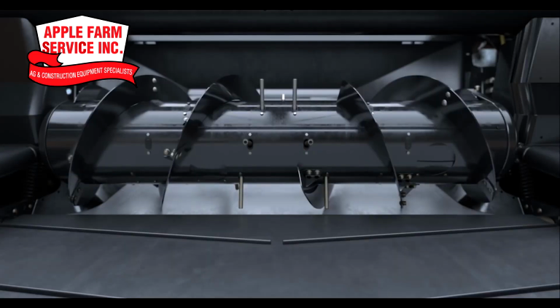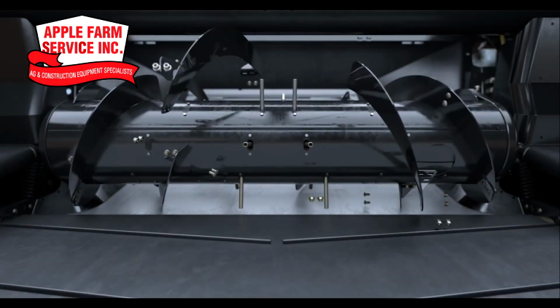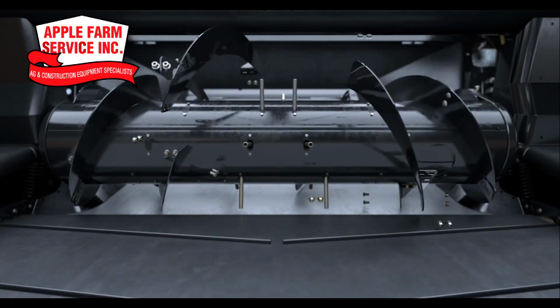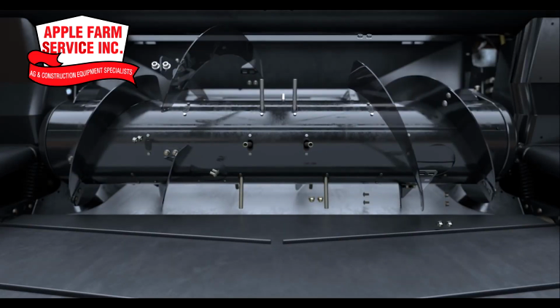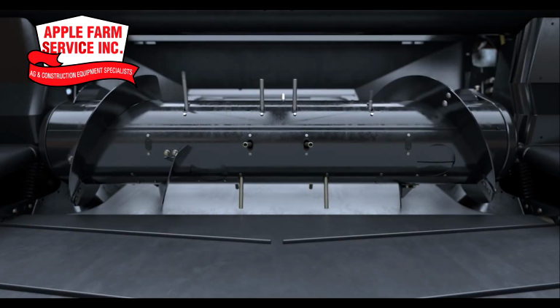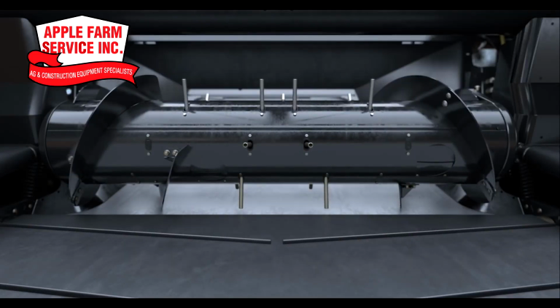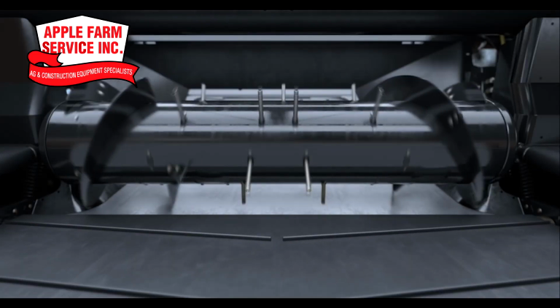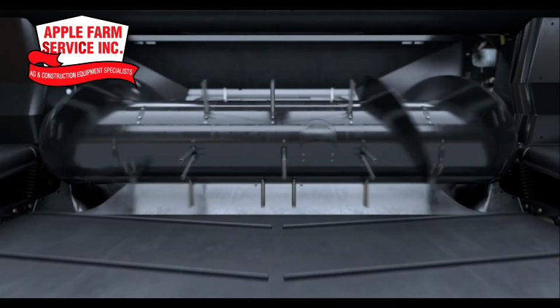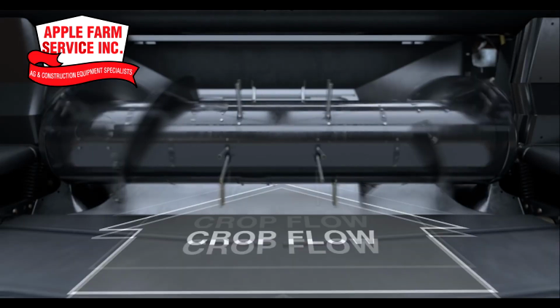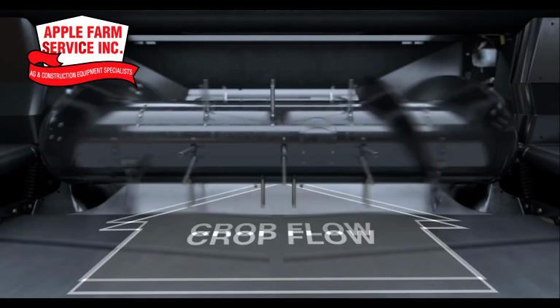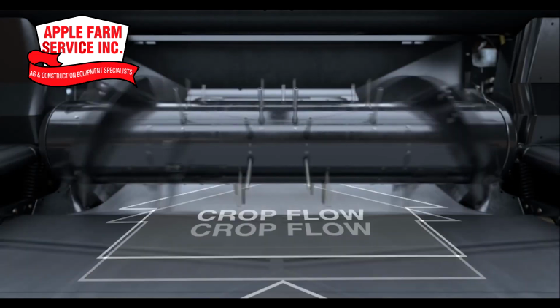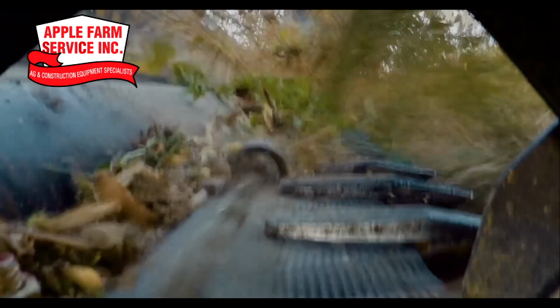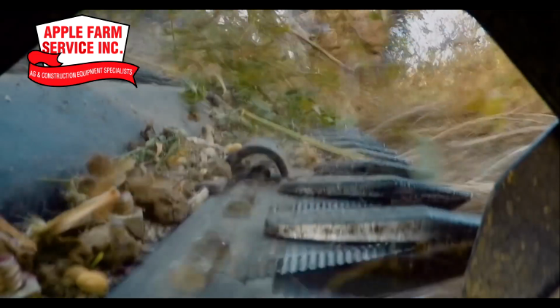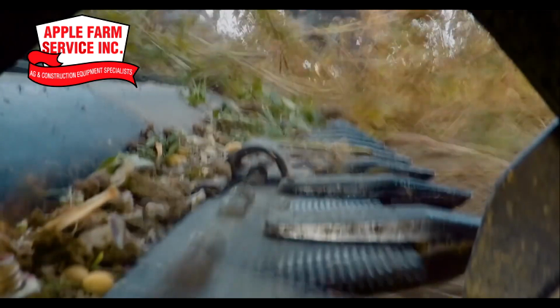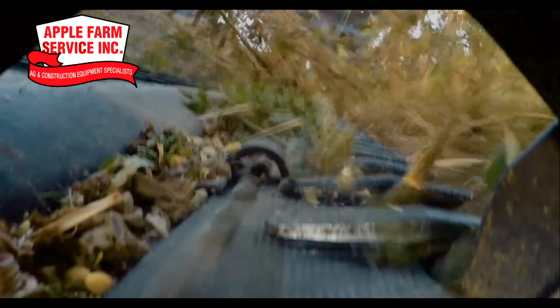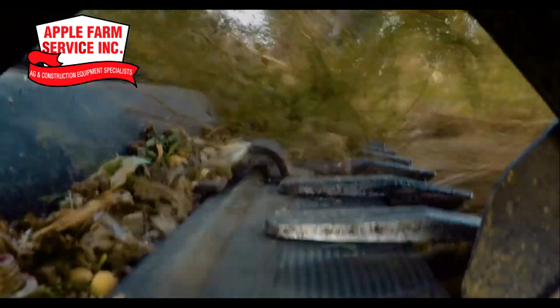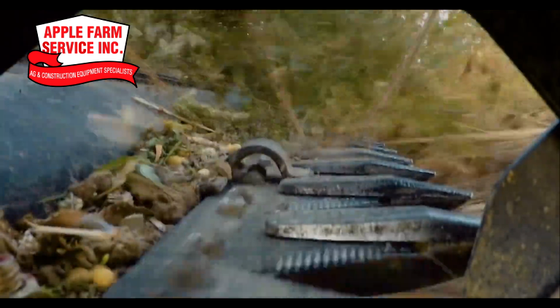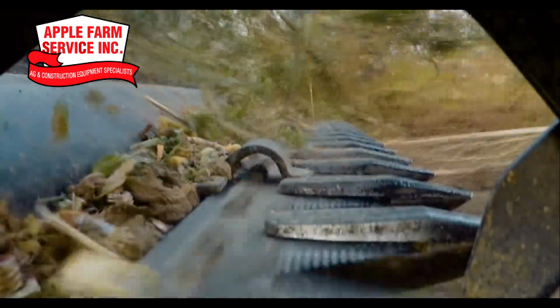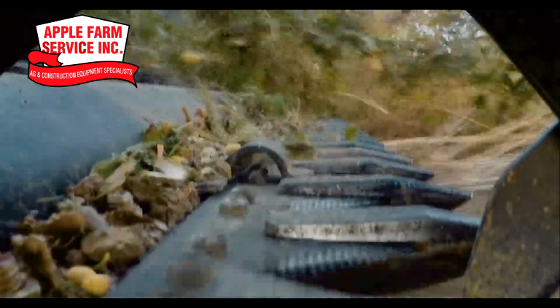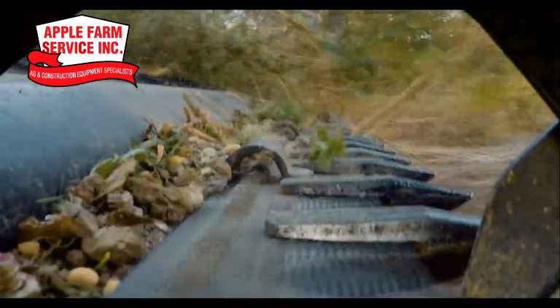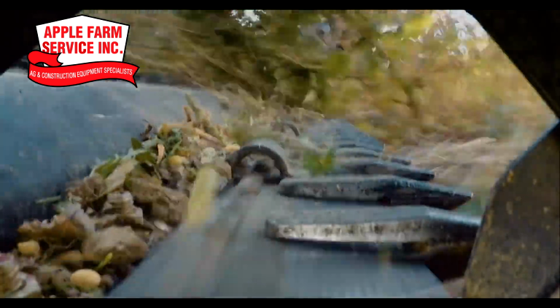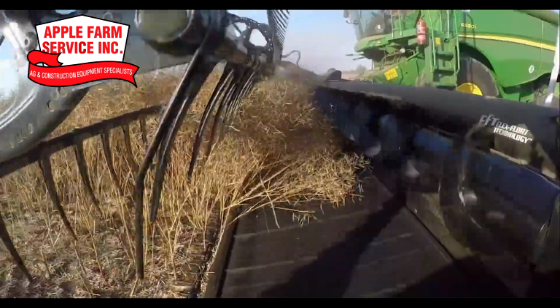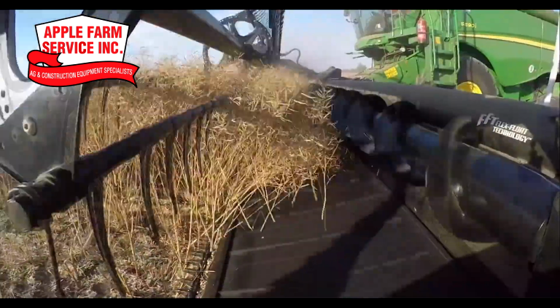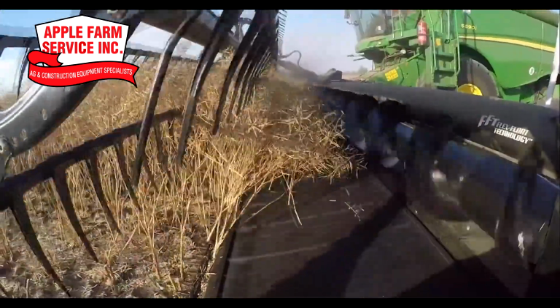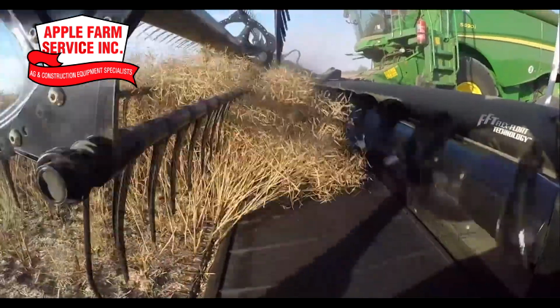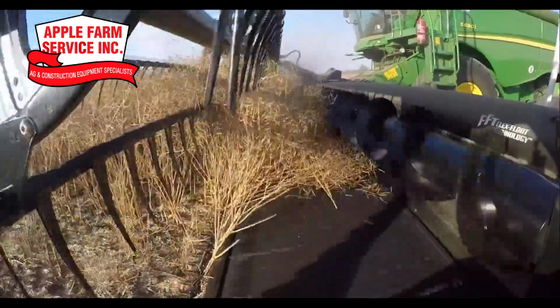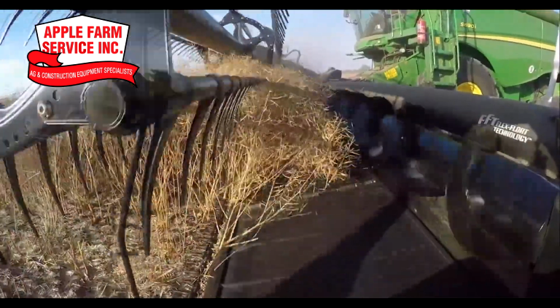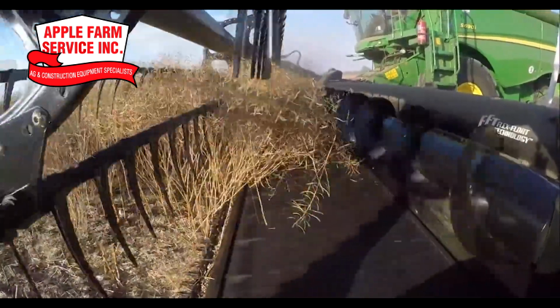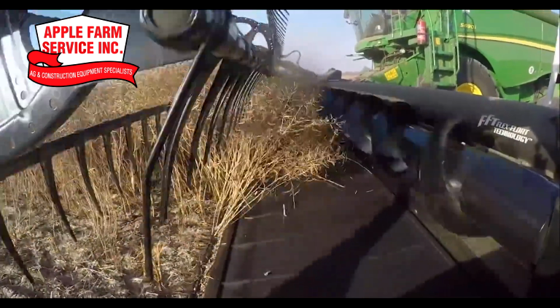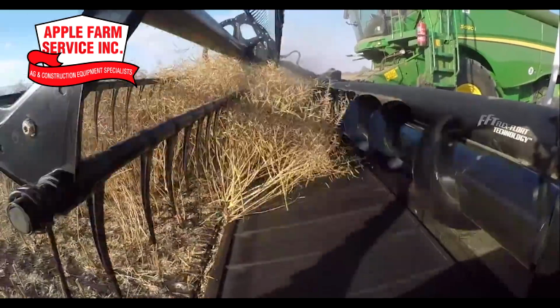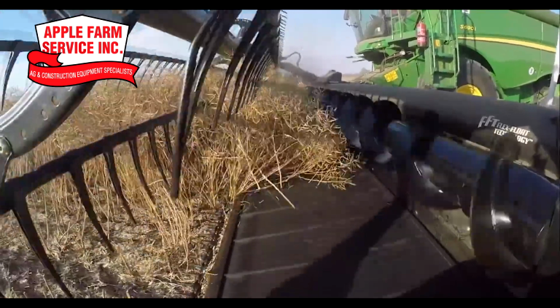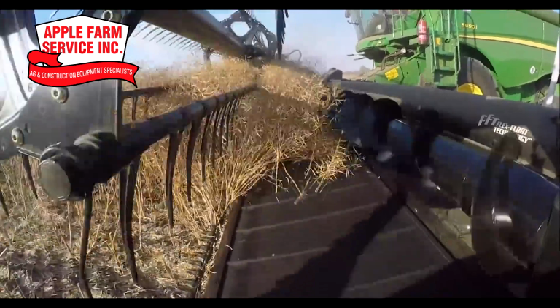Adjust the FeedMax X system to match your combine's performance capabilities. Grab lodged crops with the tight four-inch wheel finger spacing and stay in the cab longer with the optional in-cab side draper speed control.